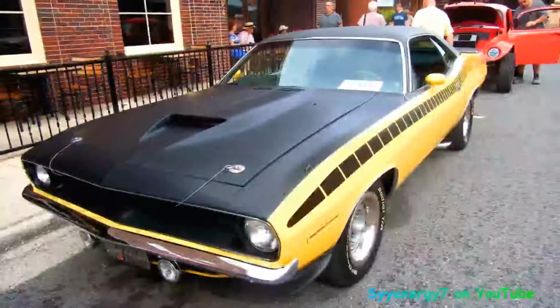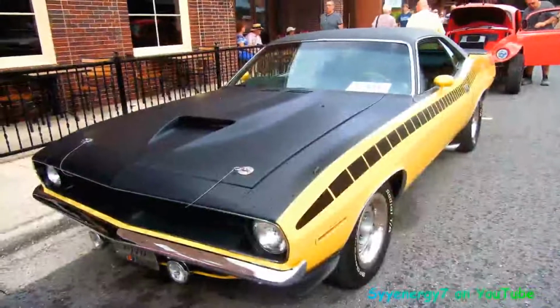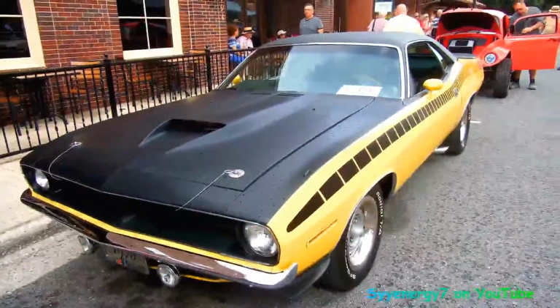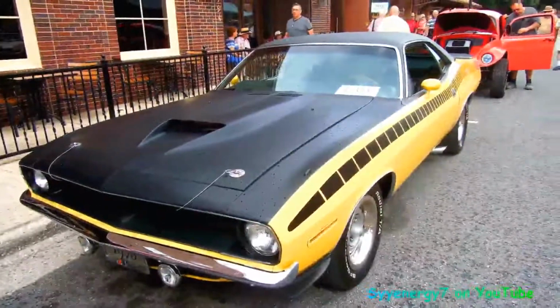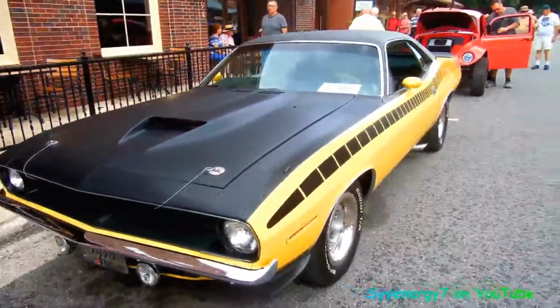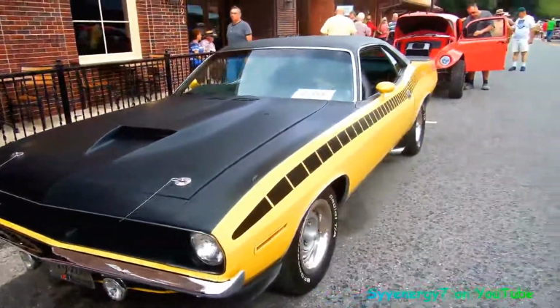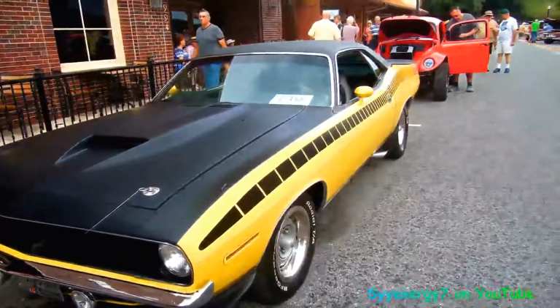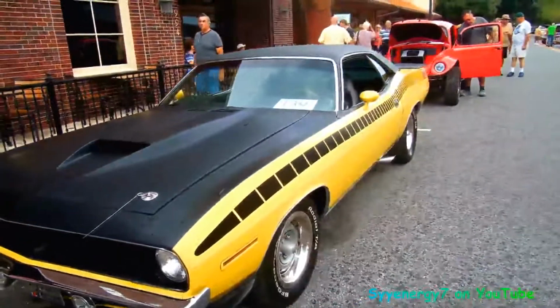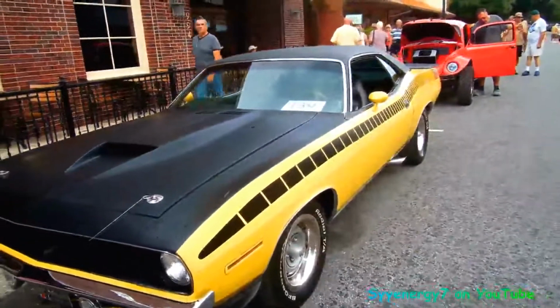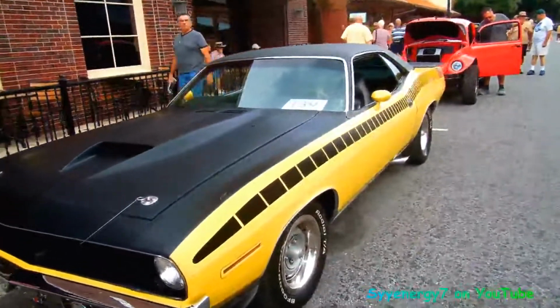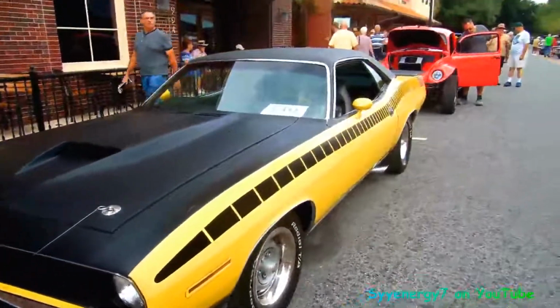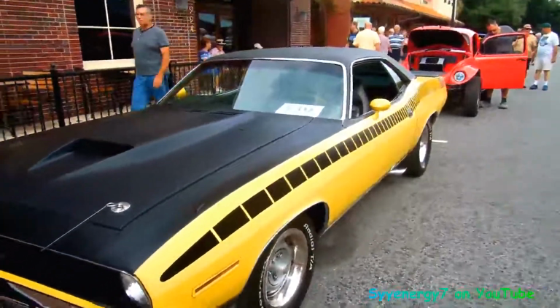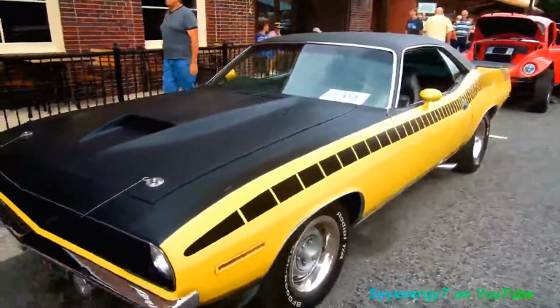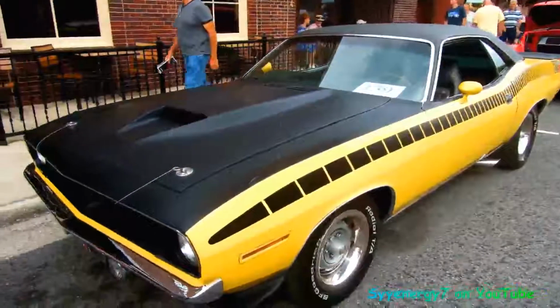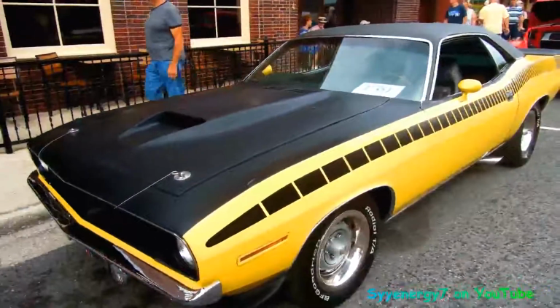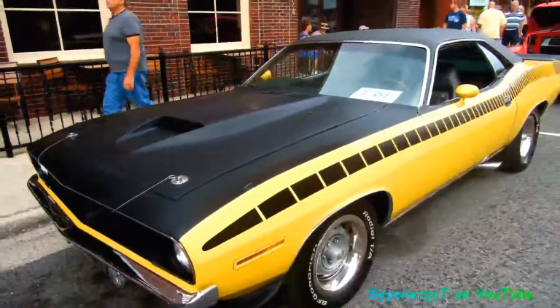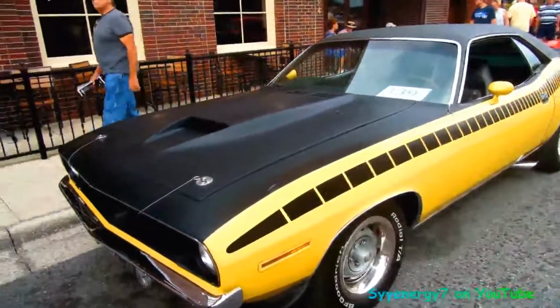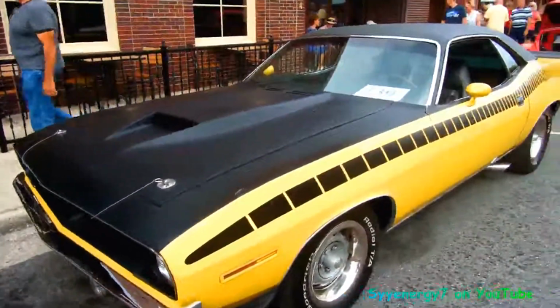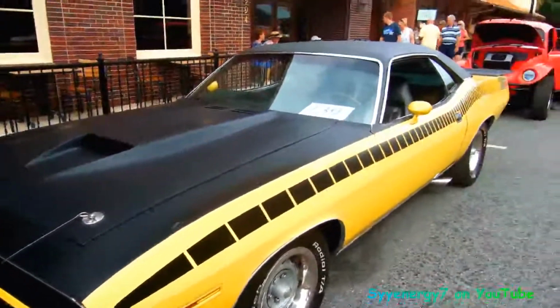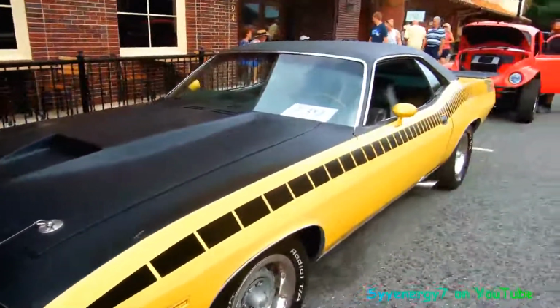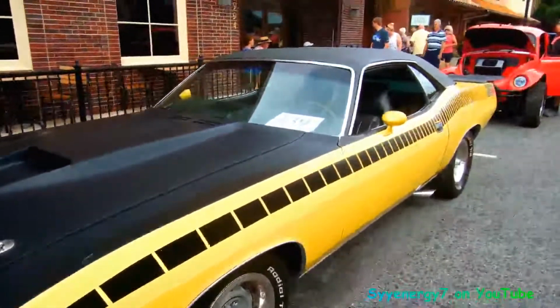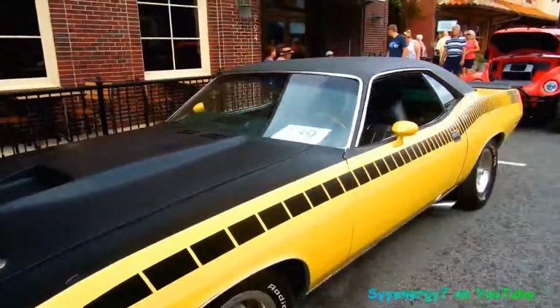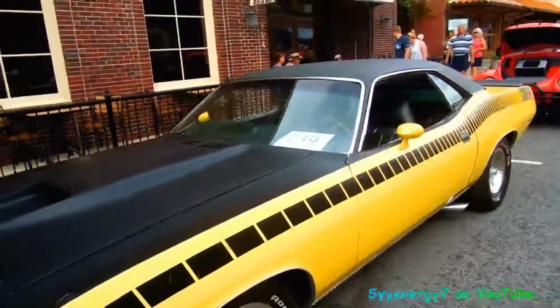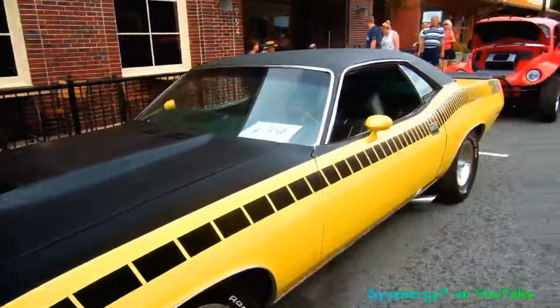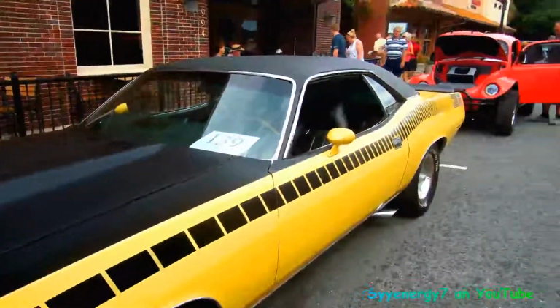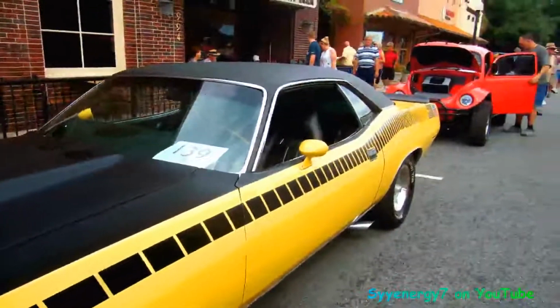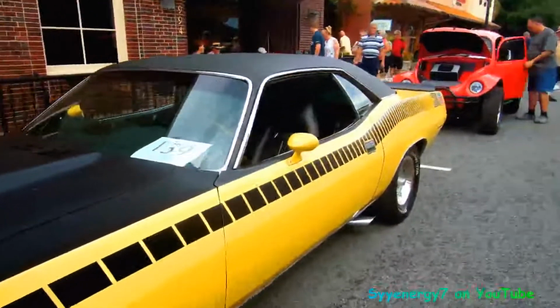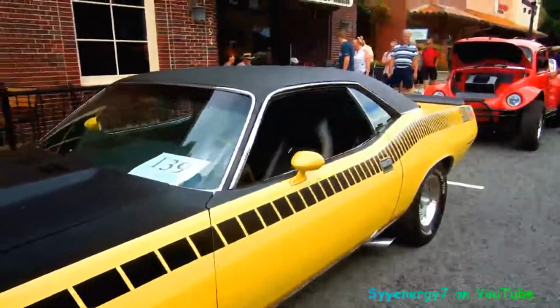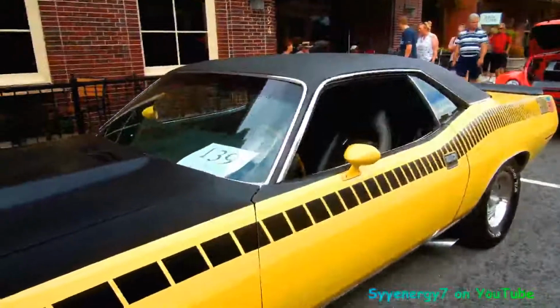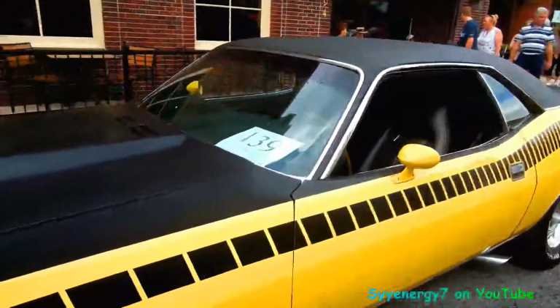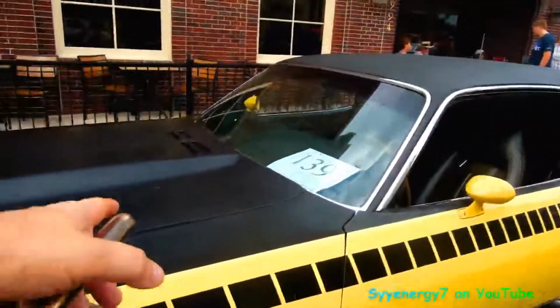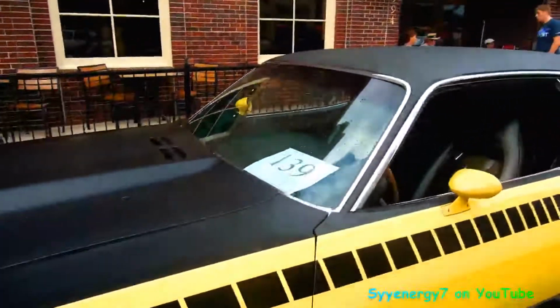Here we got a 1970 Barracuda — it's like my favorite year for Barracudas. All blacked out on the top there. I was thinking about doing that on my El Camino, but I don't know, because I lay tools up there.